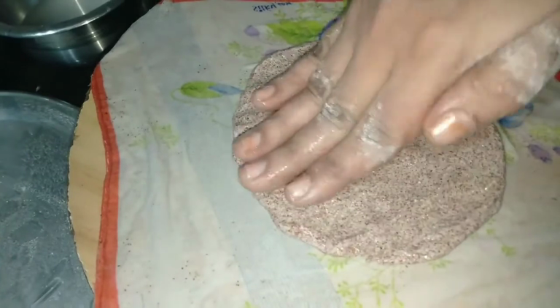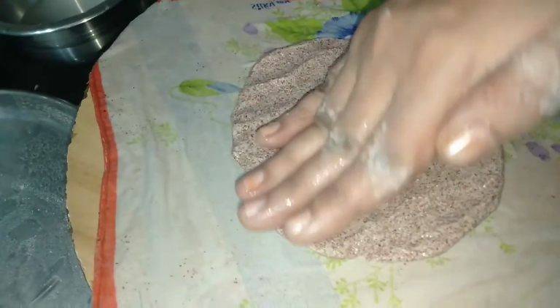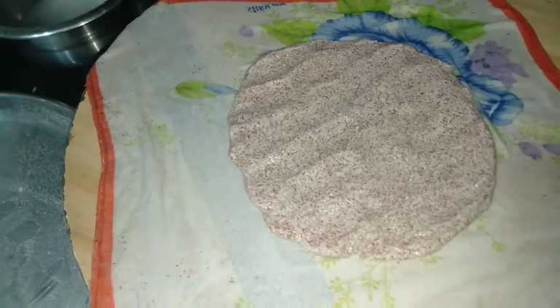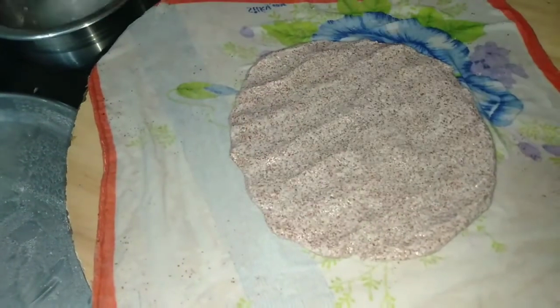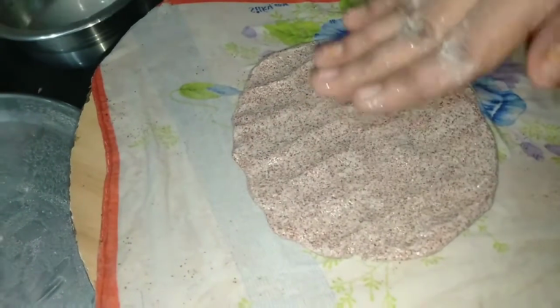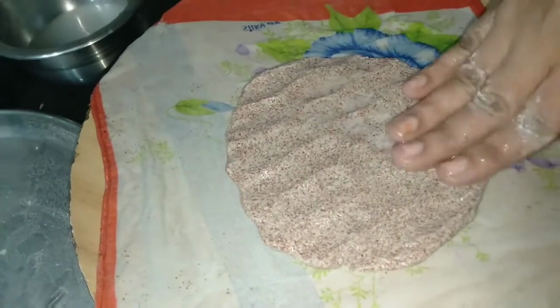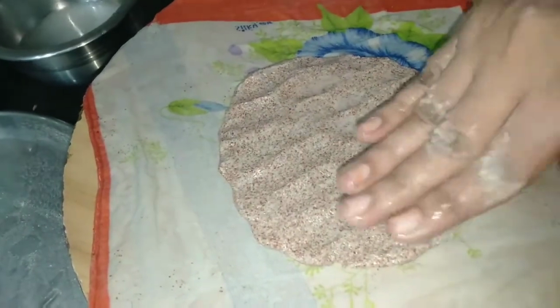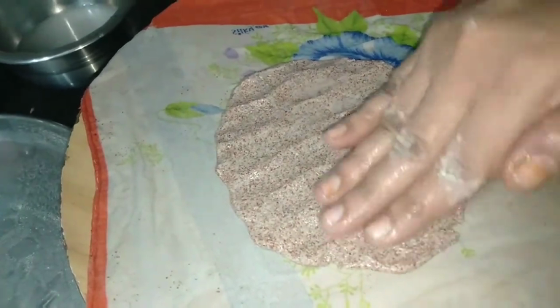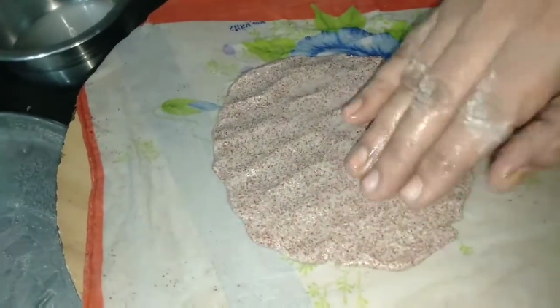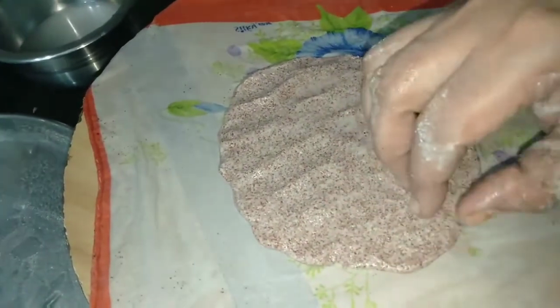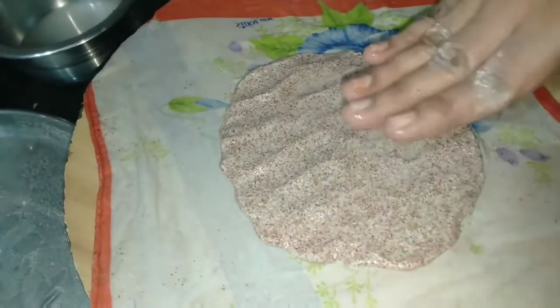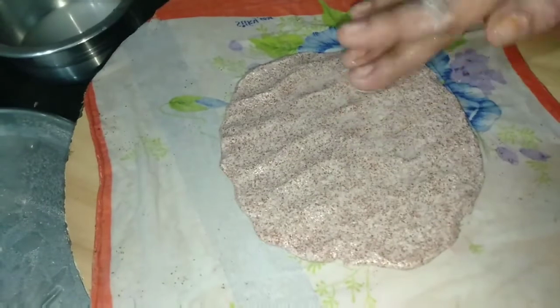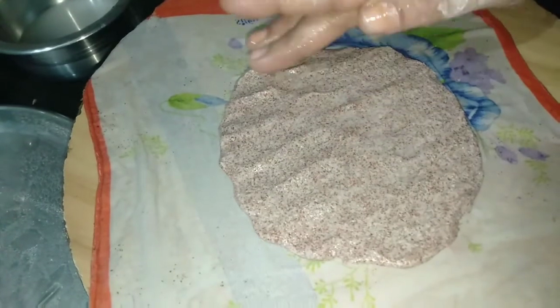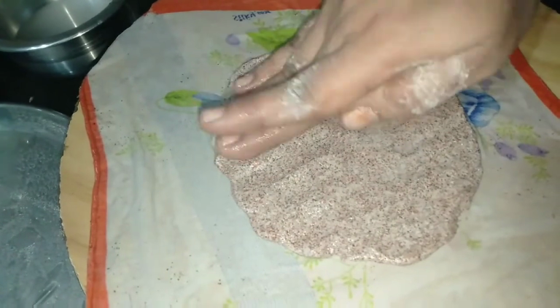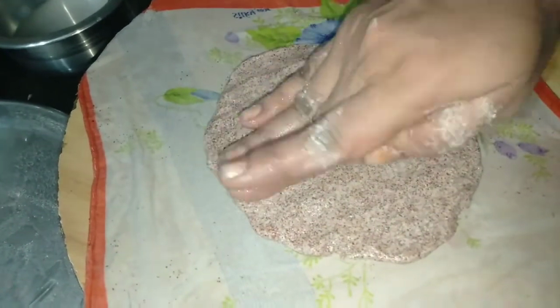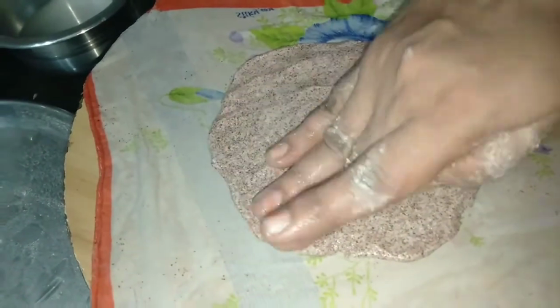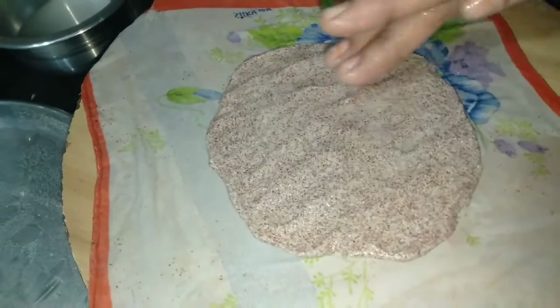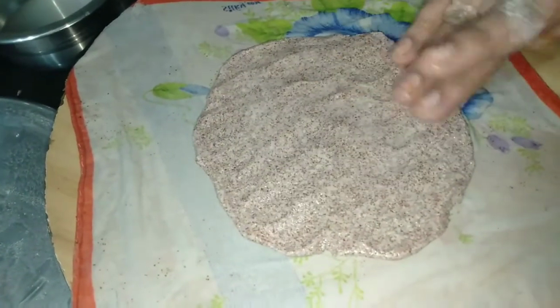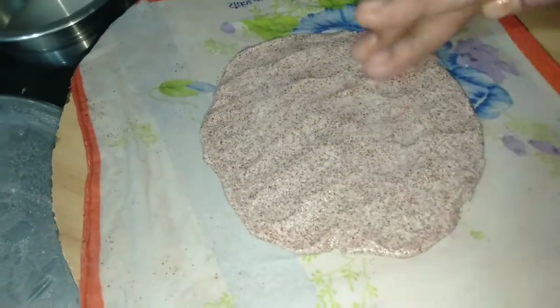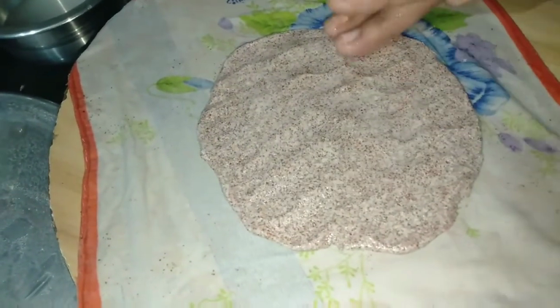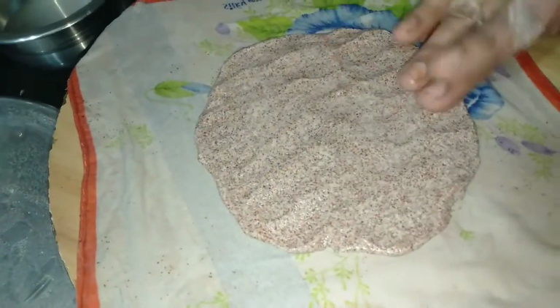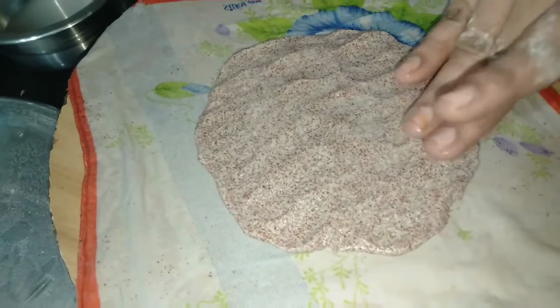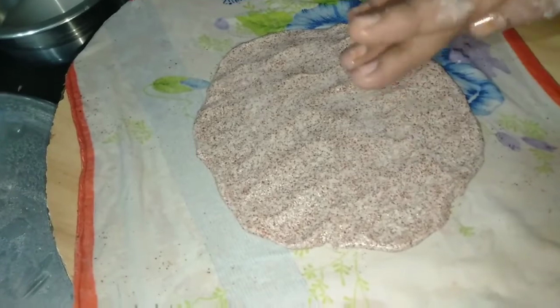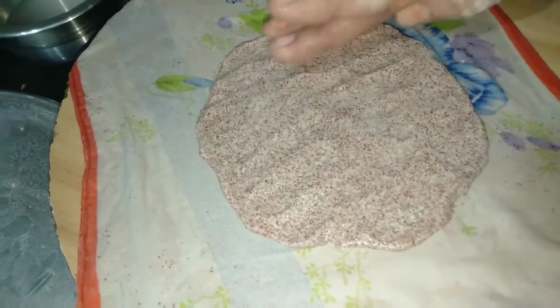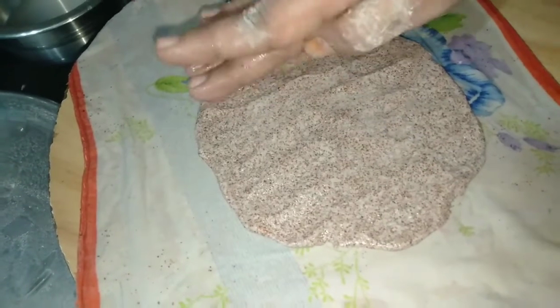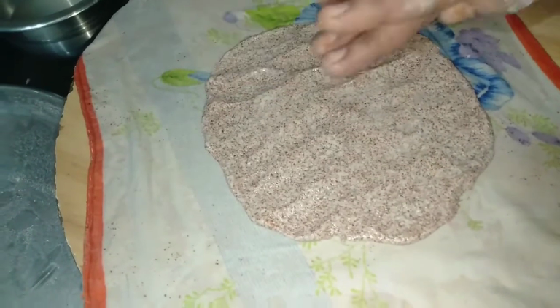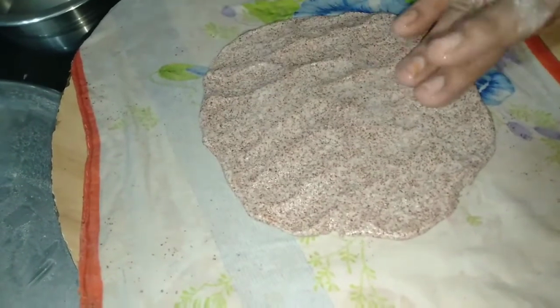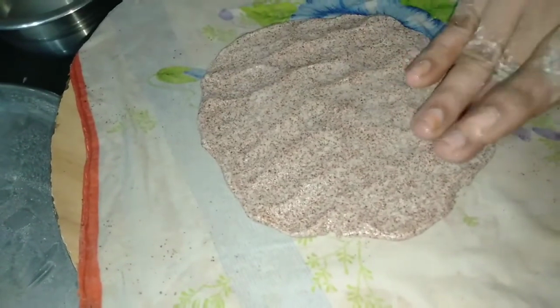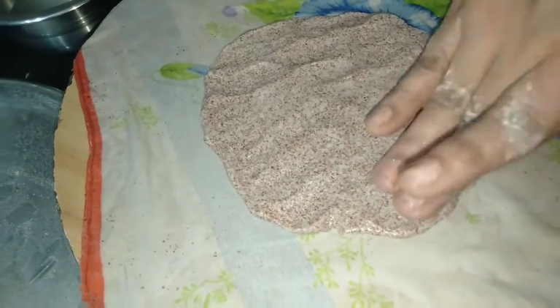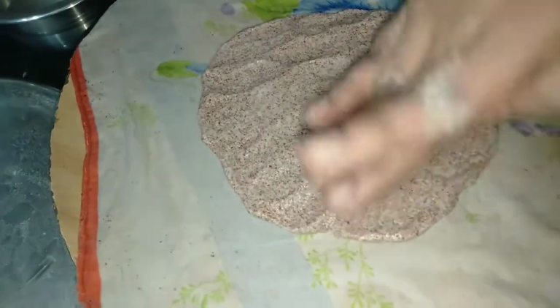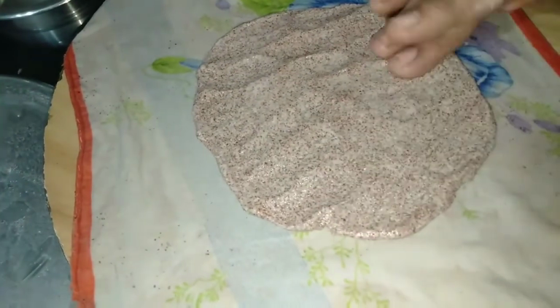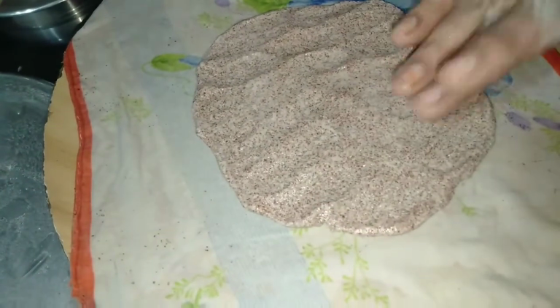I will remove the water from the lid. Then use the water to use the light. When you put the cloth on the lid, the lid will be ready. If you do not use the lid, you will use the lid, and you can remove the lid.